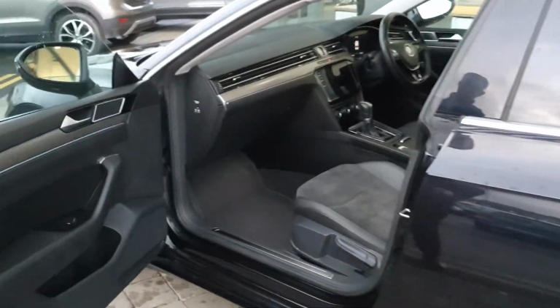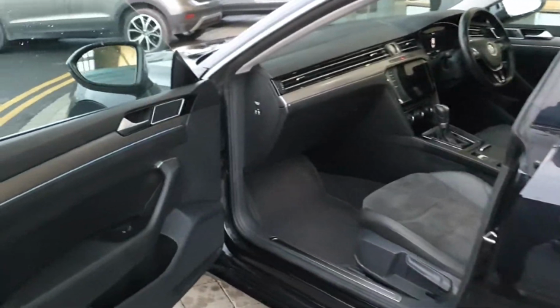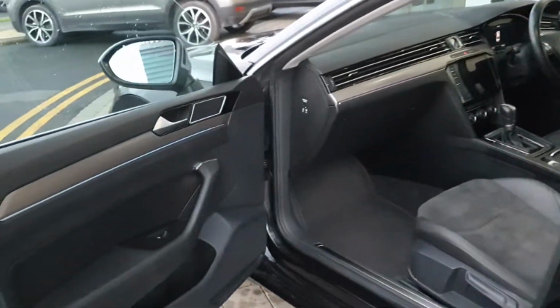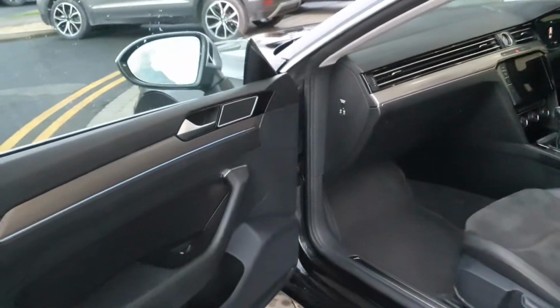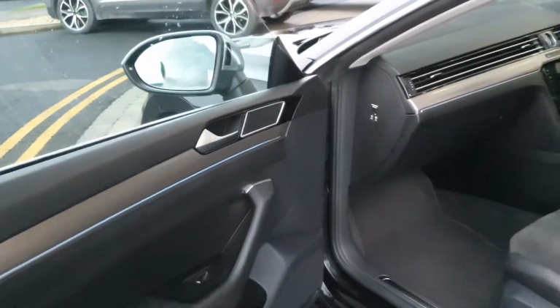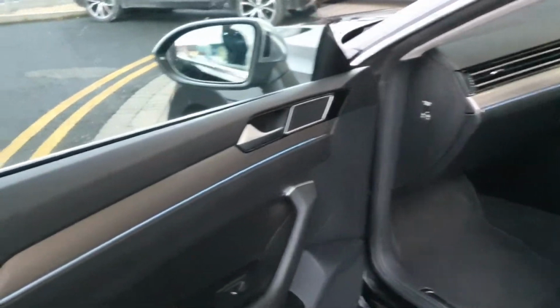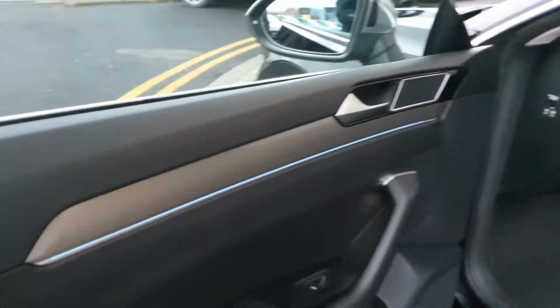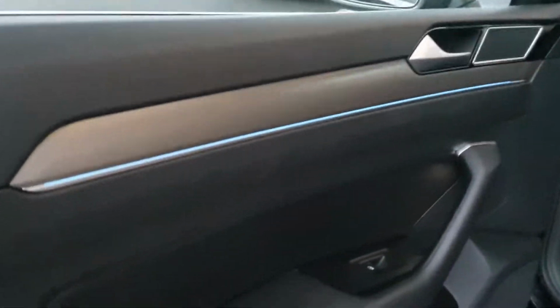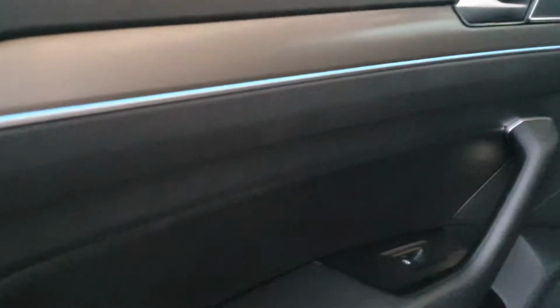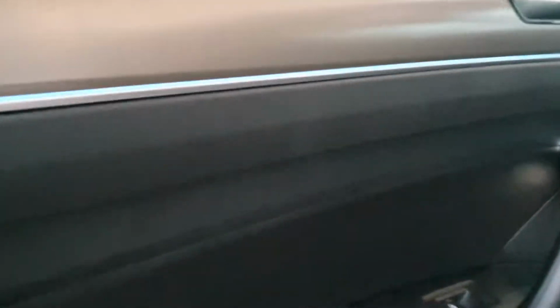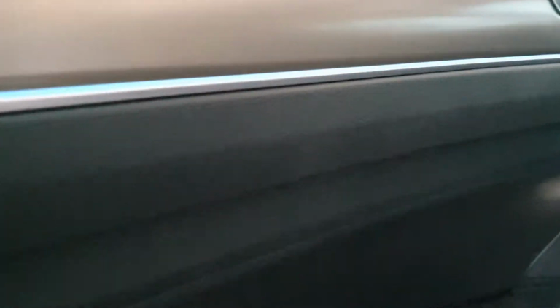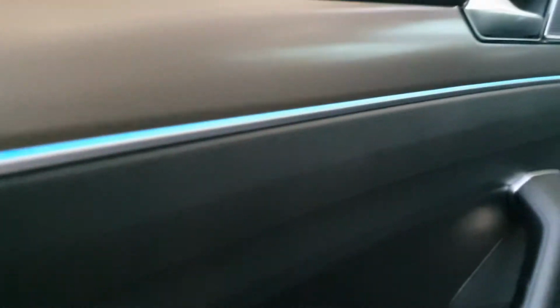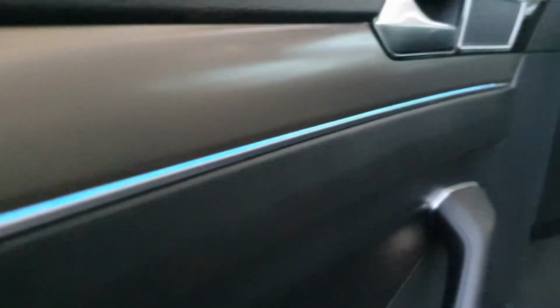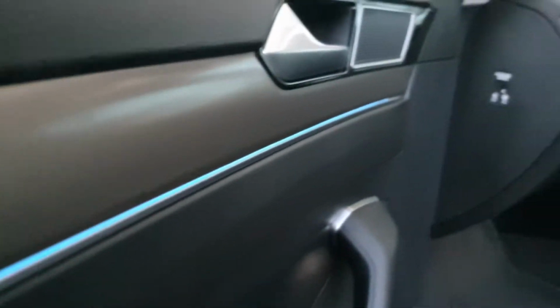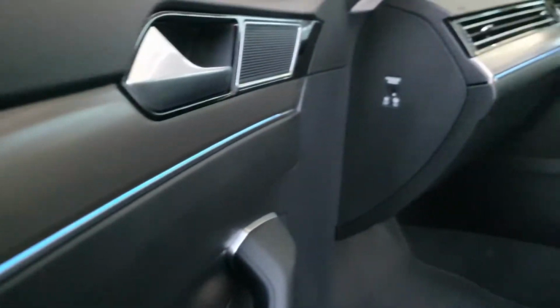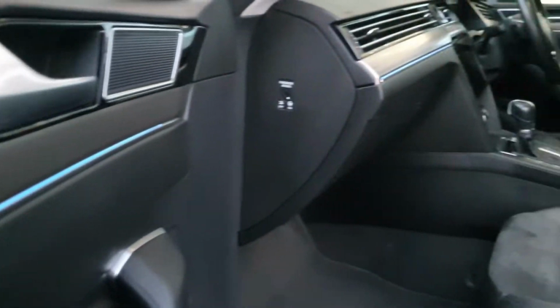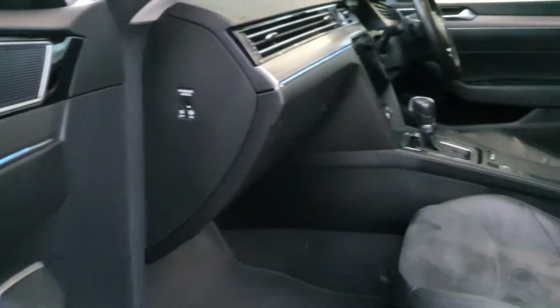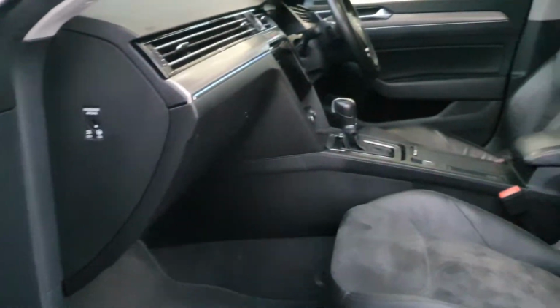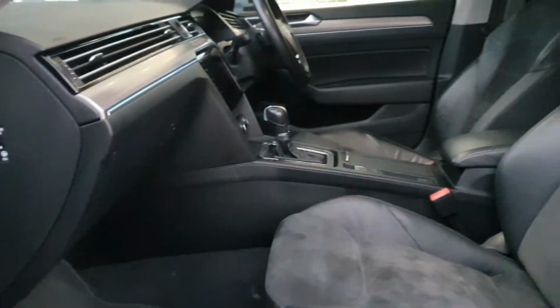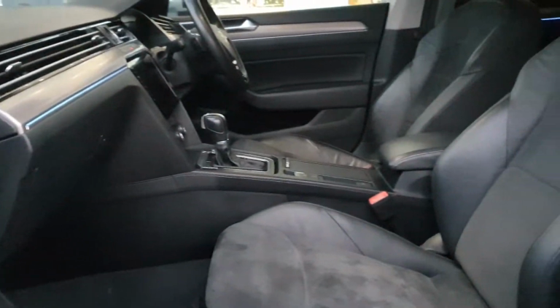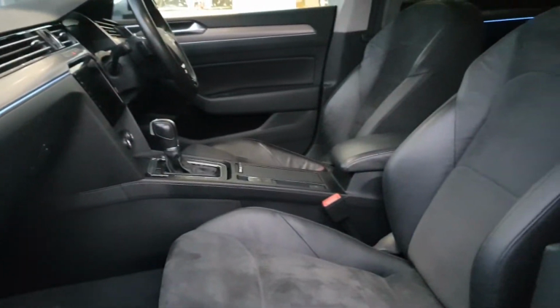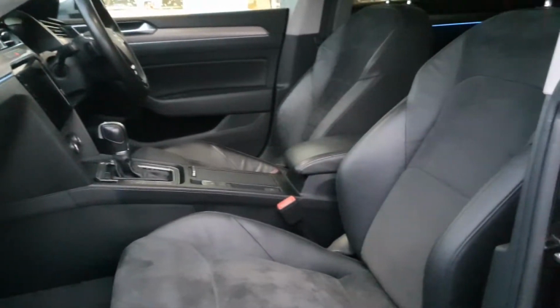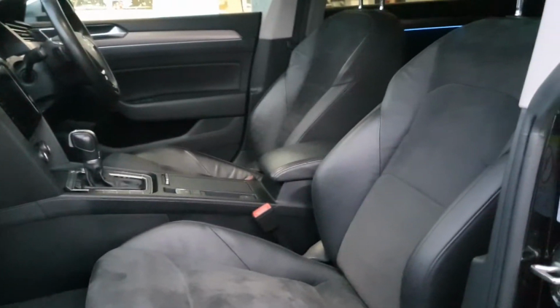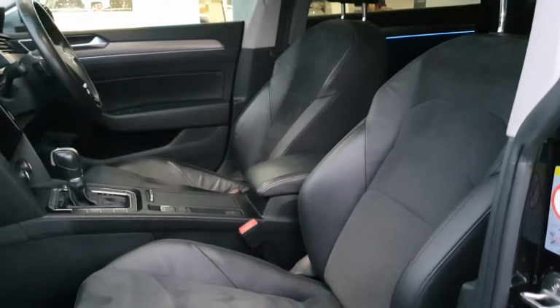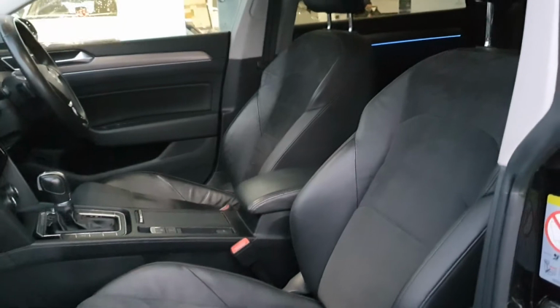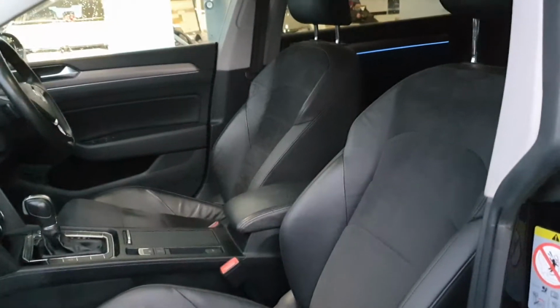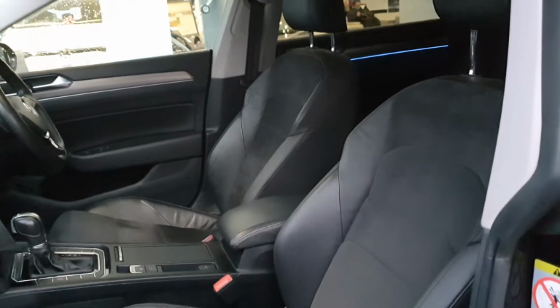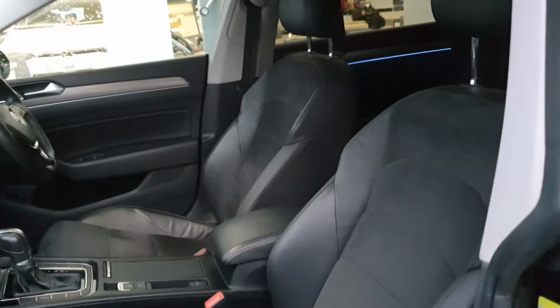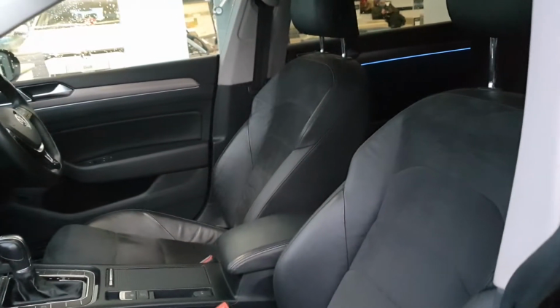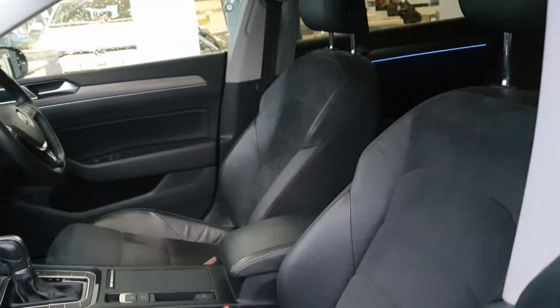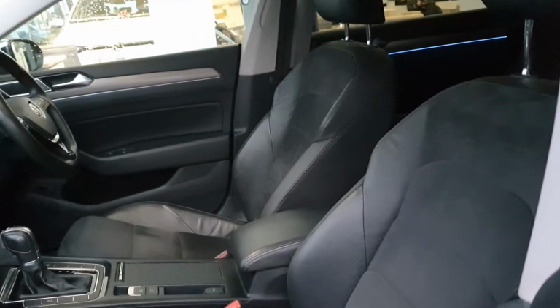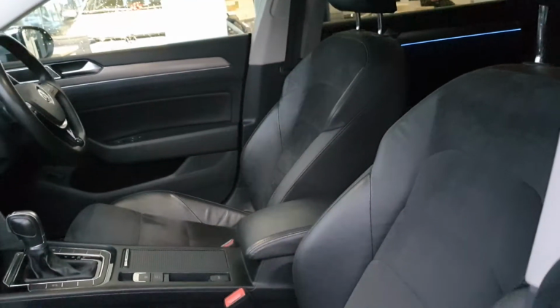I'm going to have a look inside — beautiful, spacious, very contemporary looking. Finished in half leather, half cloth. And as you can see you have your blue ambient lighting as well.